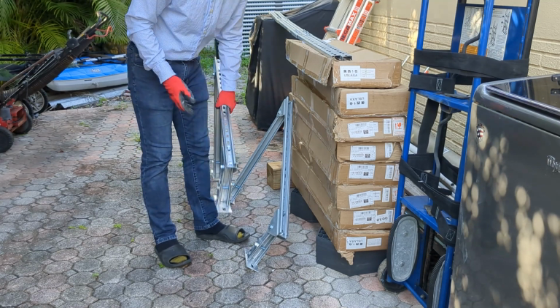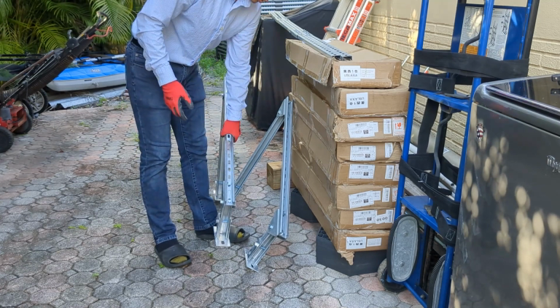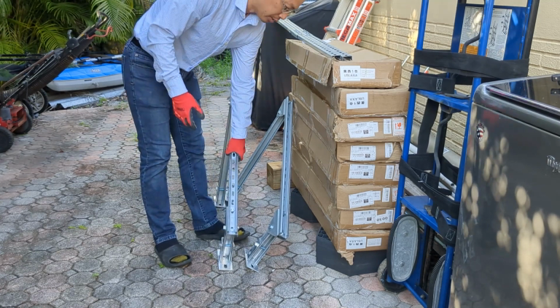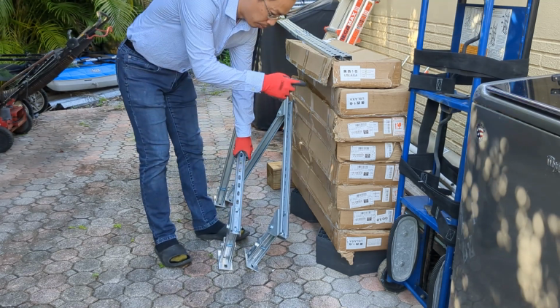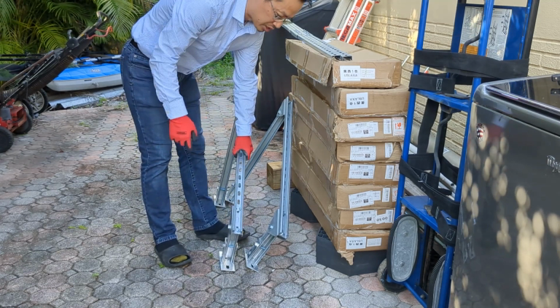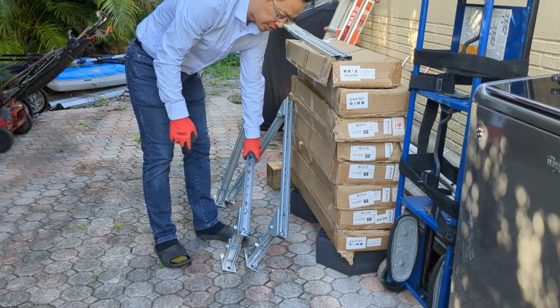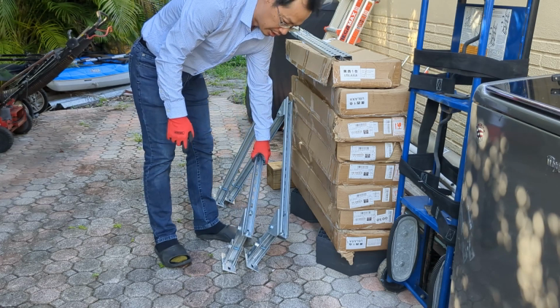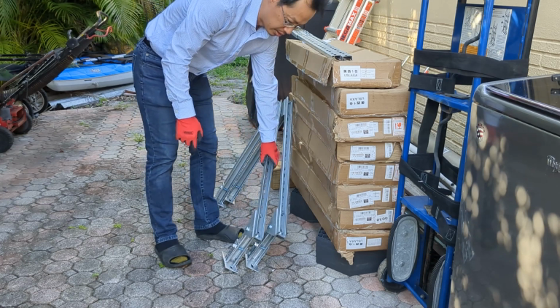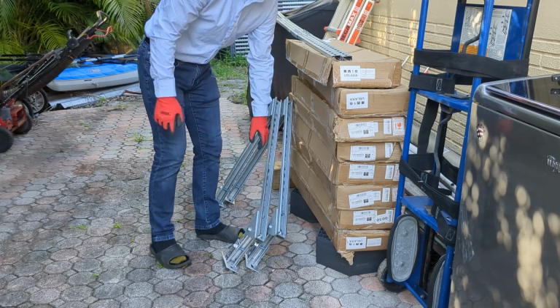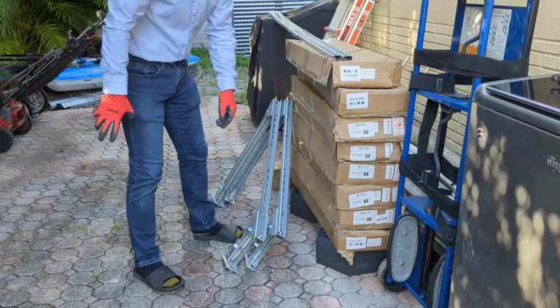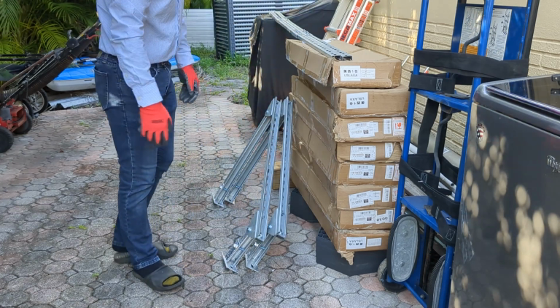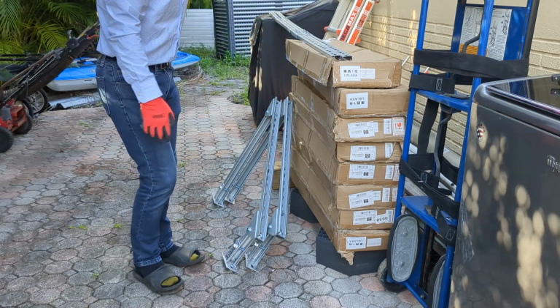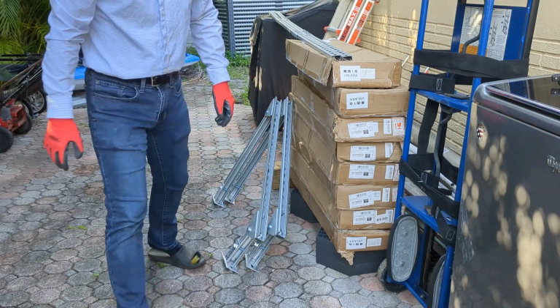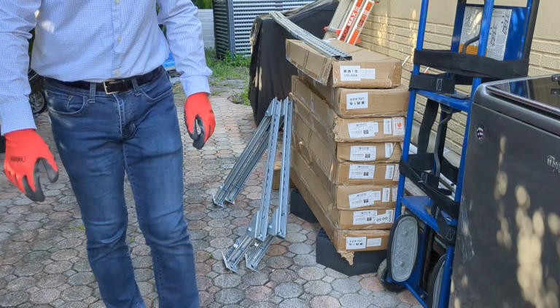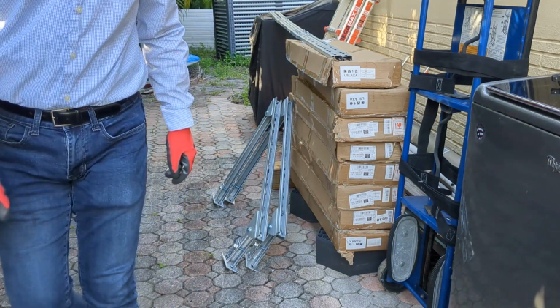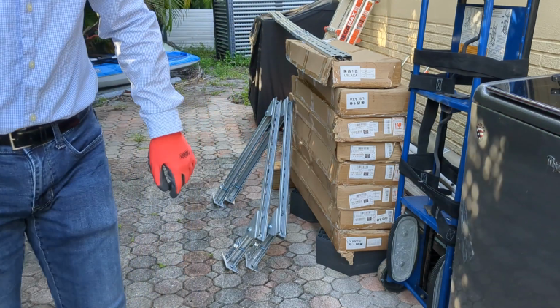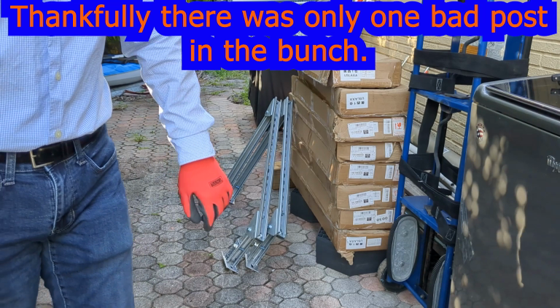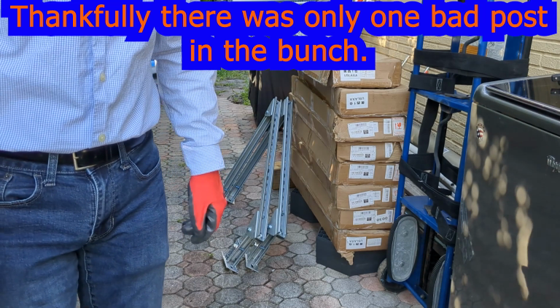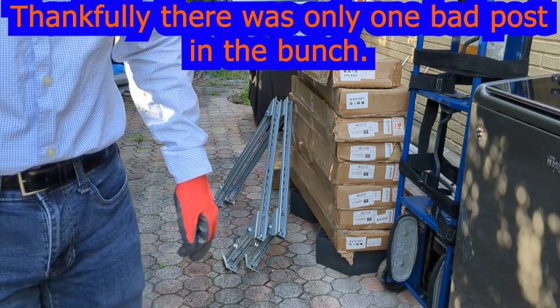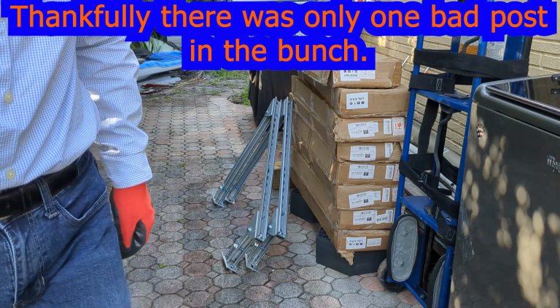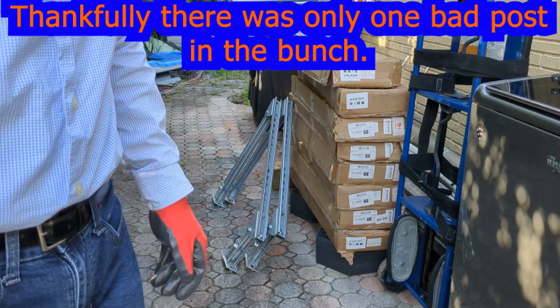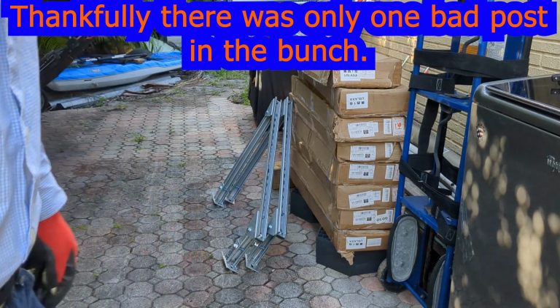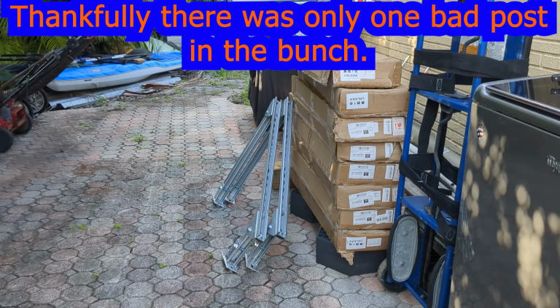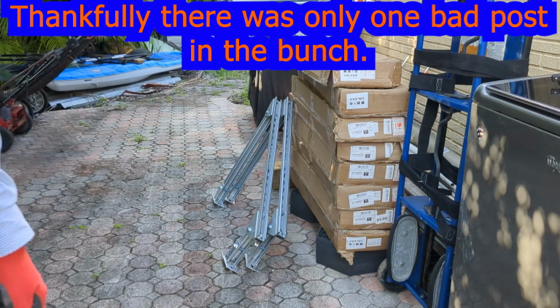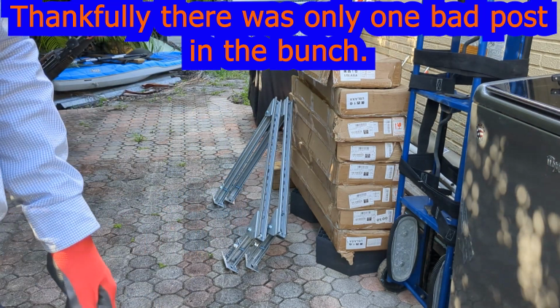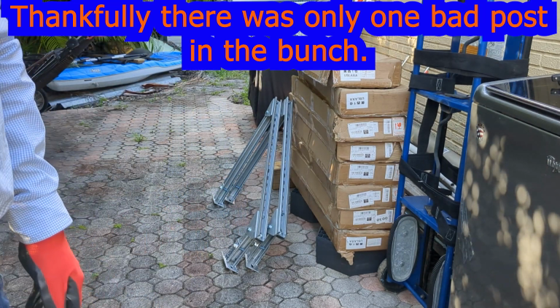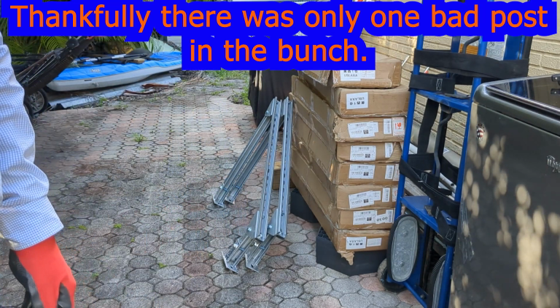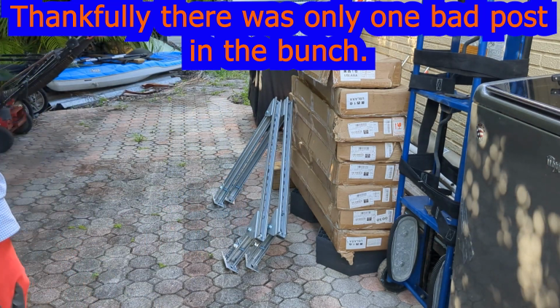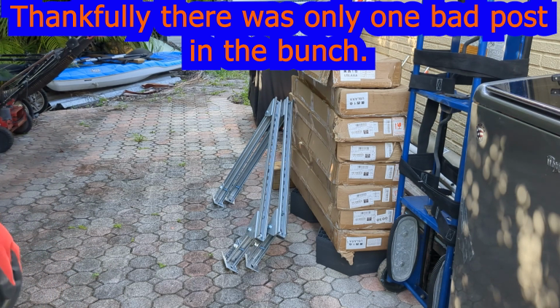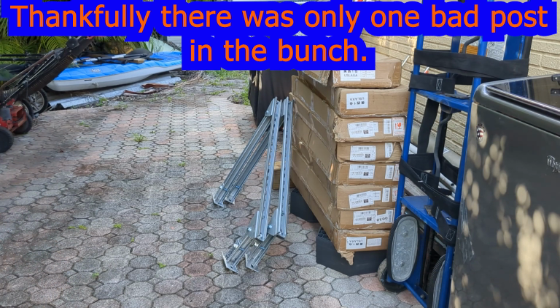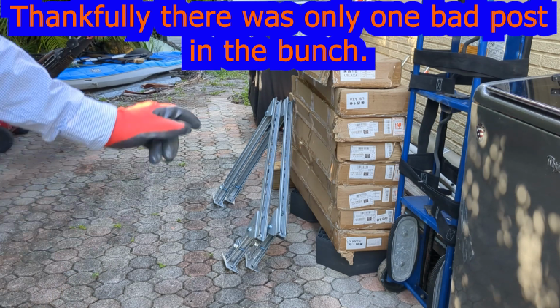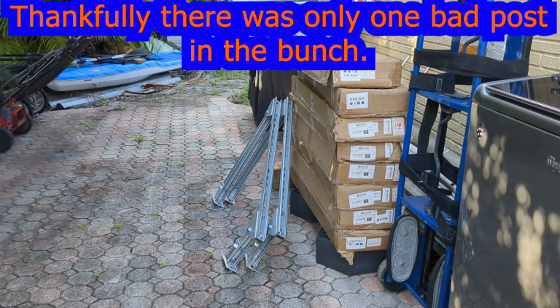So what we're going to do today is open up the rest of the boxes and check them real quick to make sure they're all in place. Otherwise it's going to be a real pain in the butt to get them all bored out.